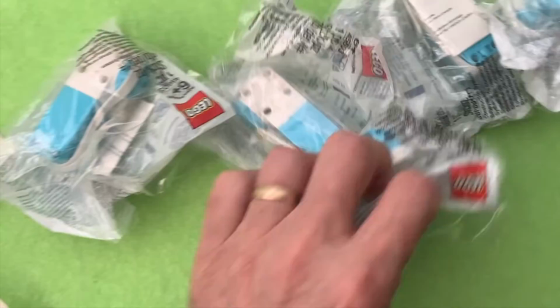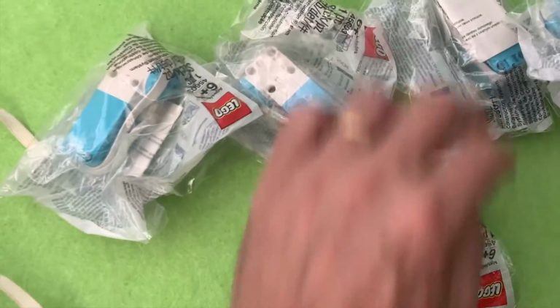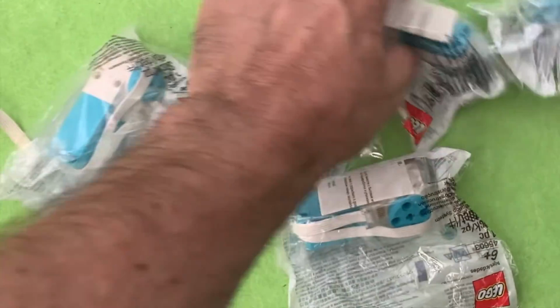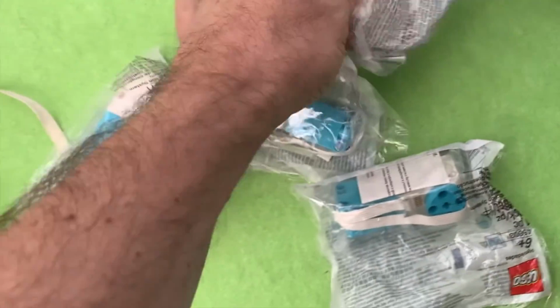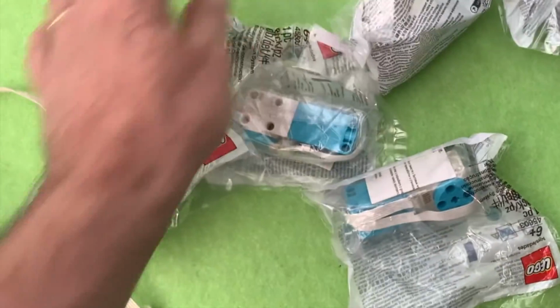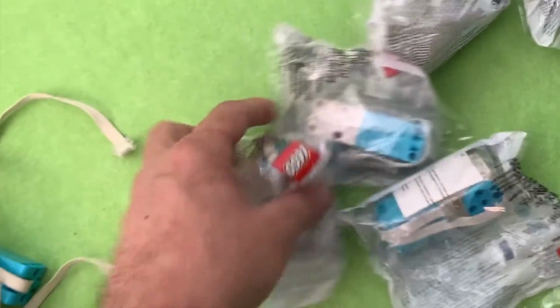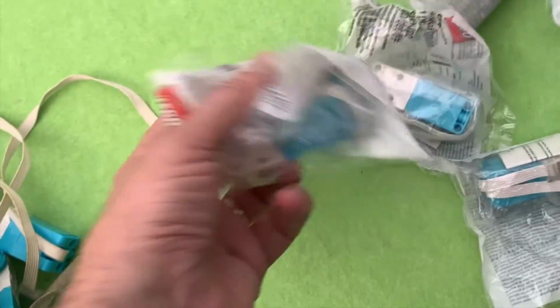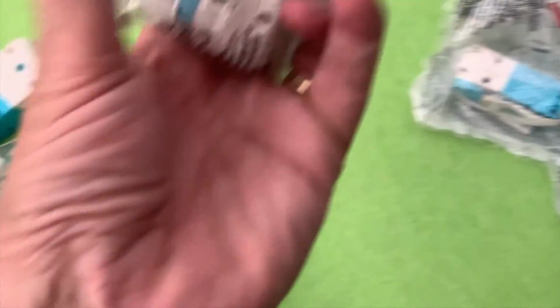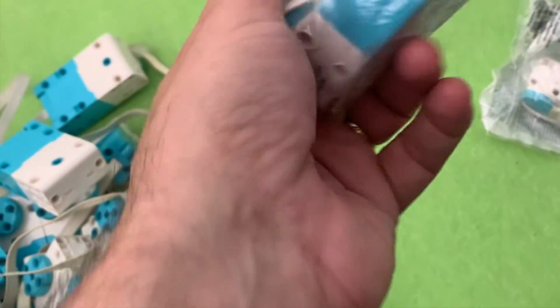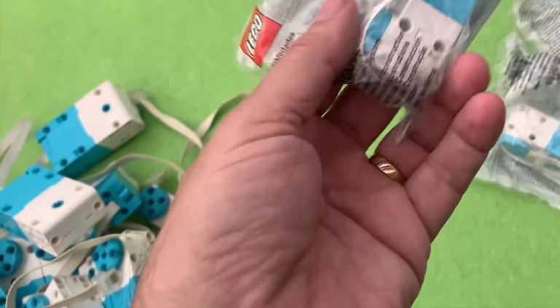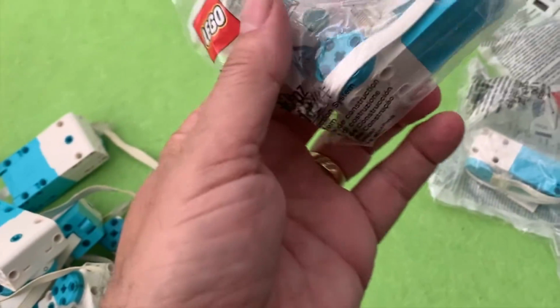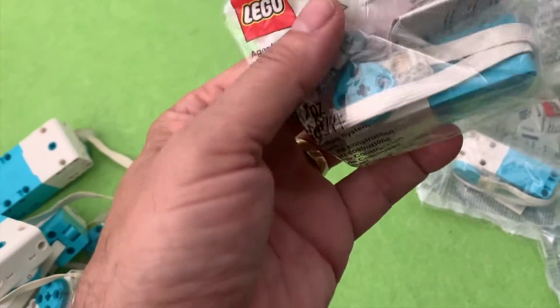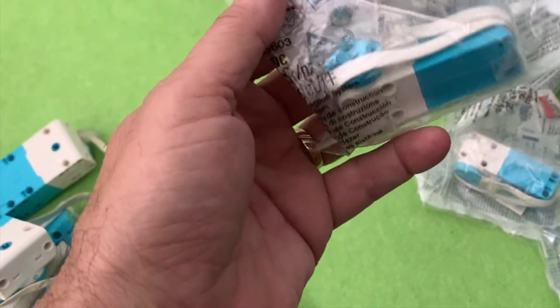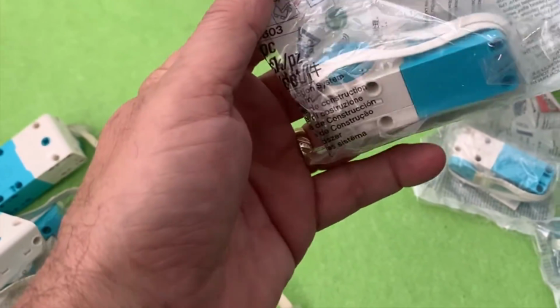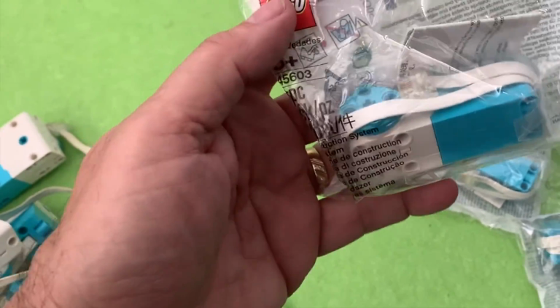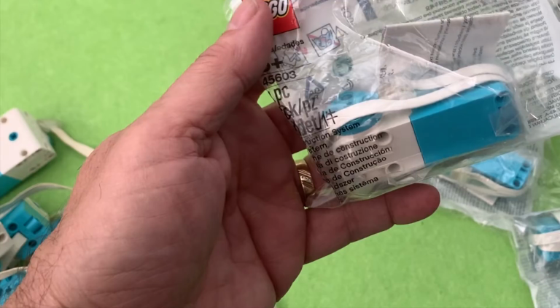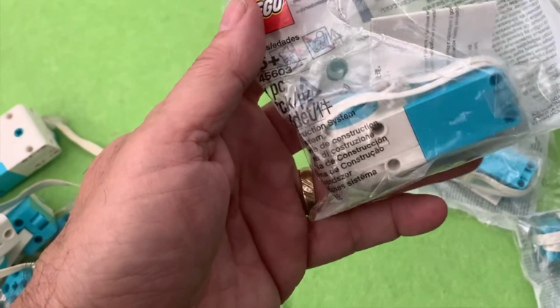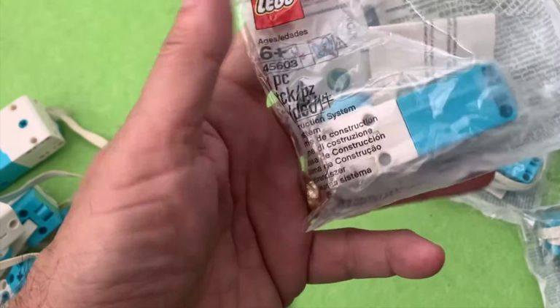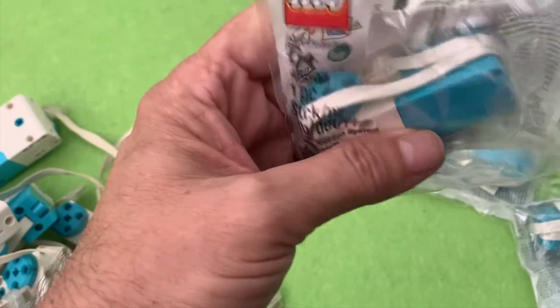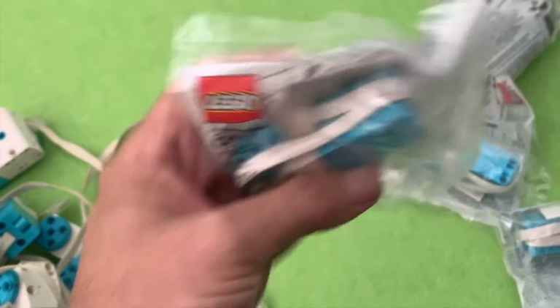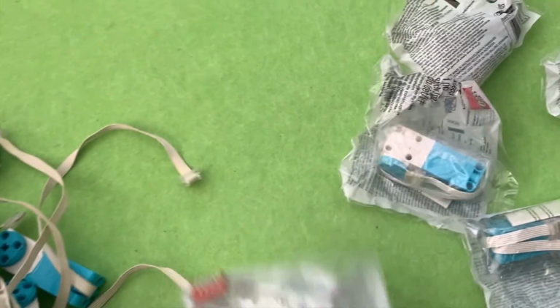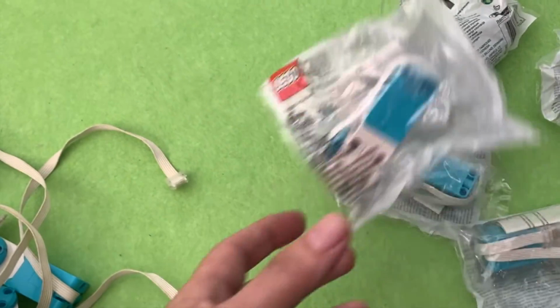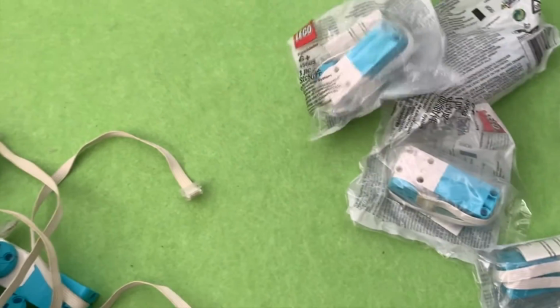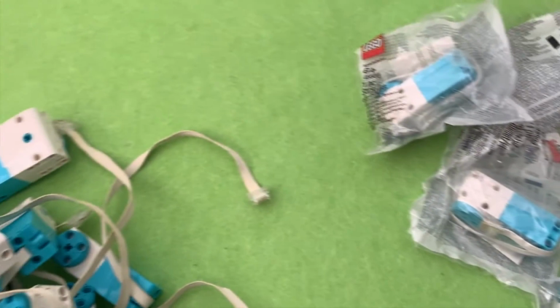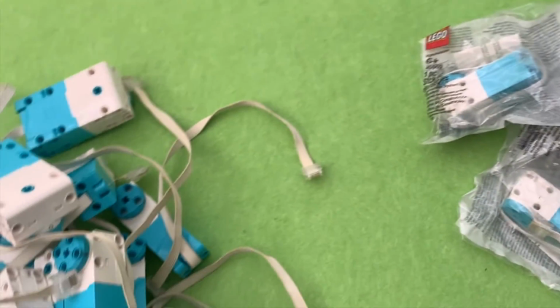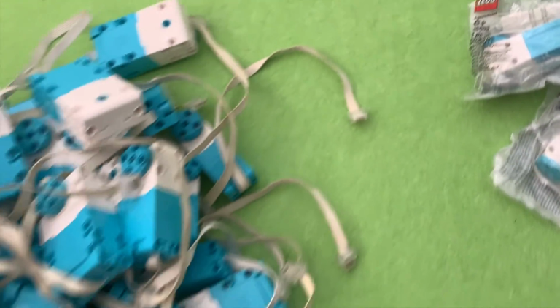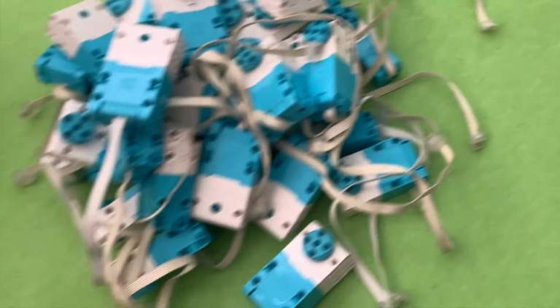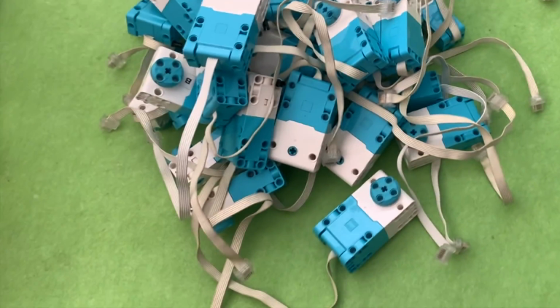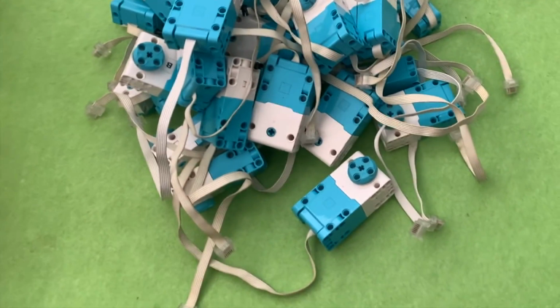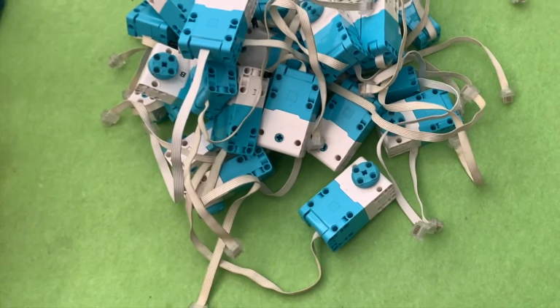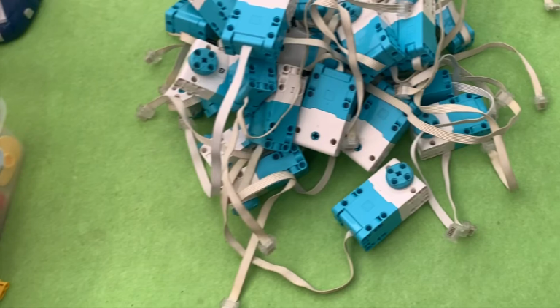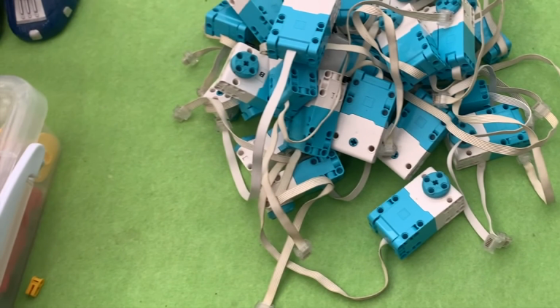Tell you what, I've spent a fortune on these things. They're about $80 a motor — $80 for a motor! And yeah, I've gone through a lot of them. These are the ones that are kind of dead now.